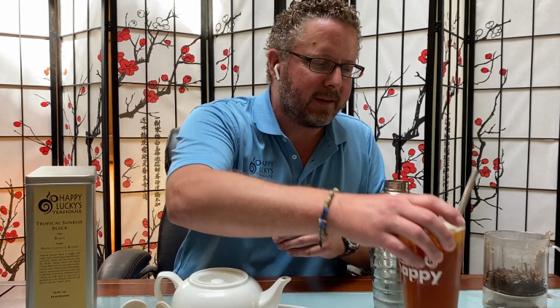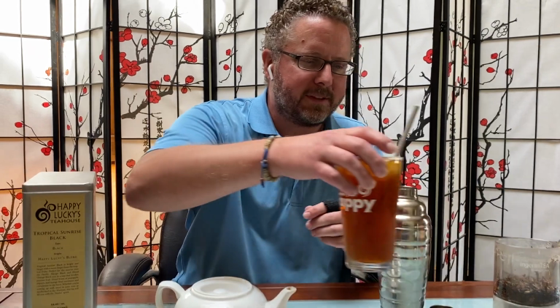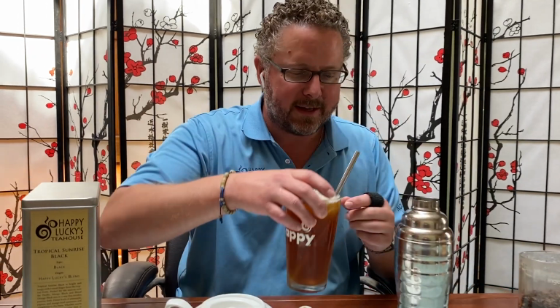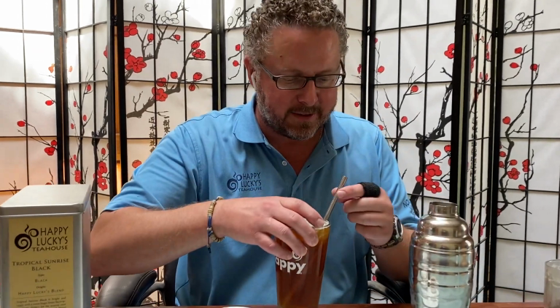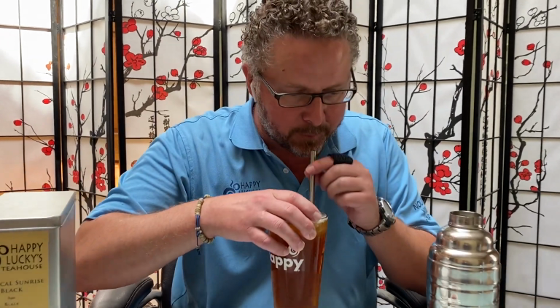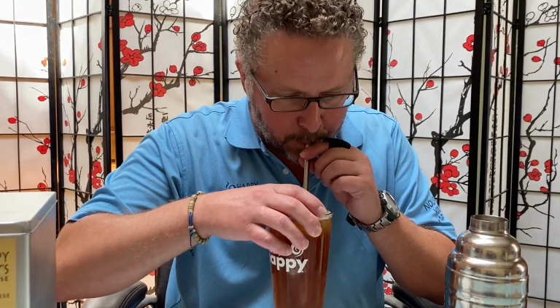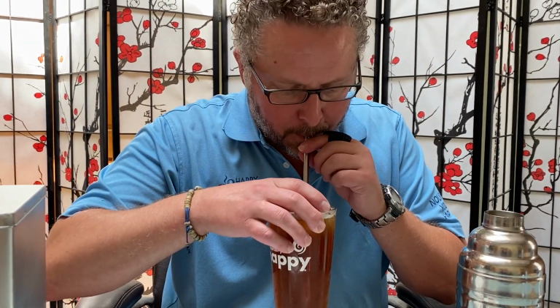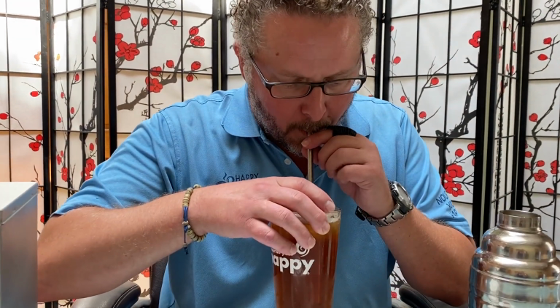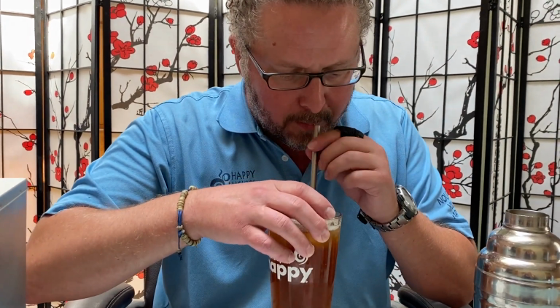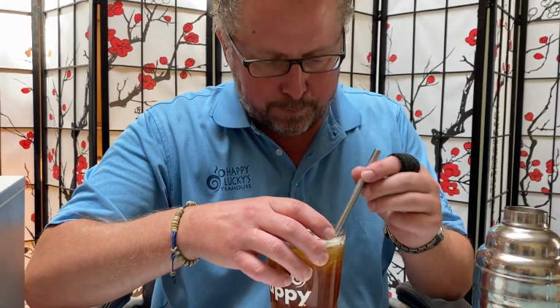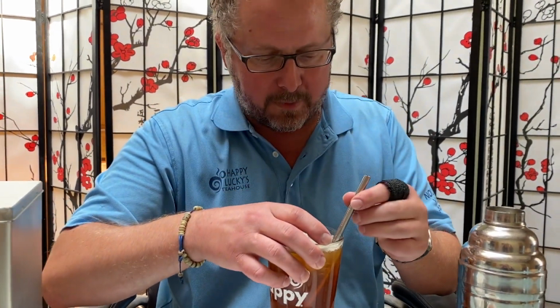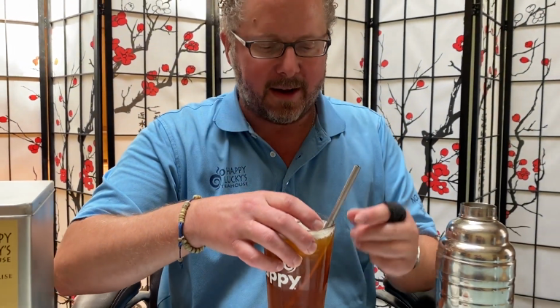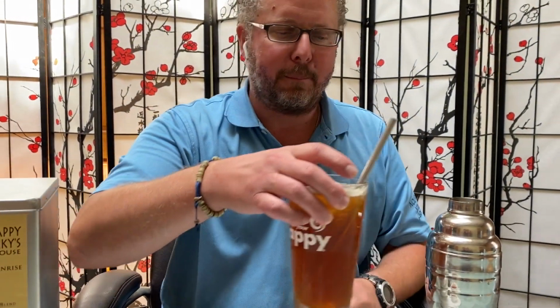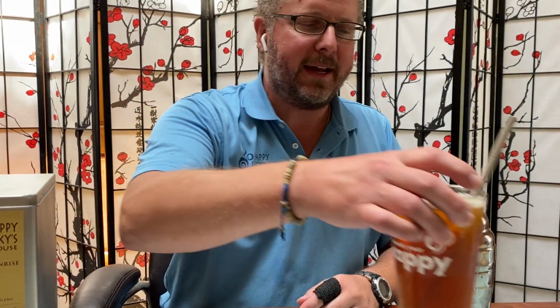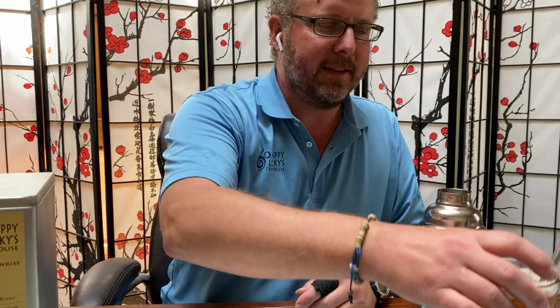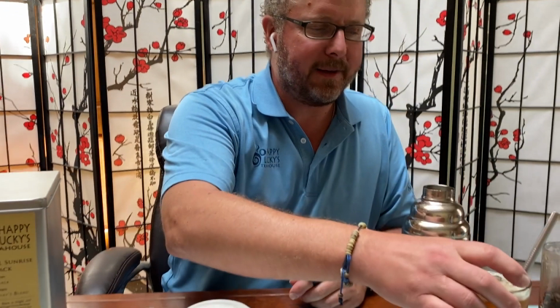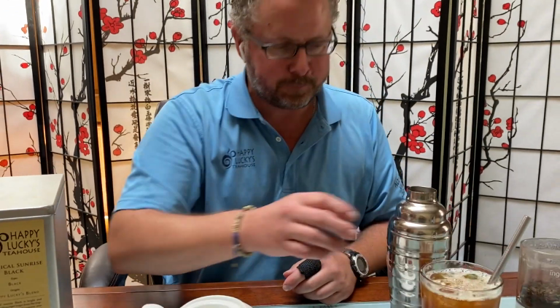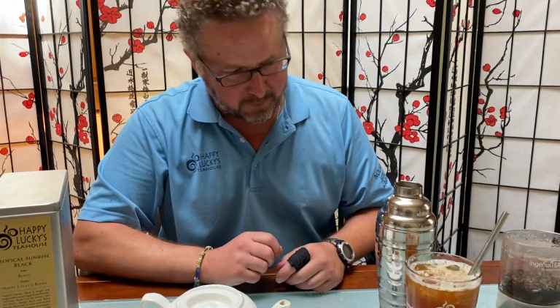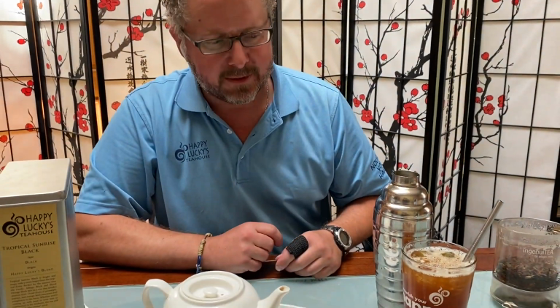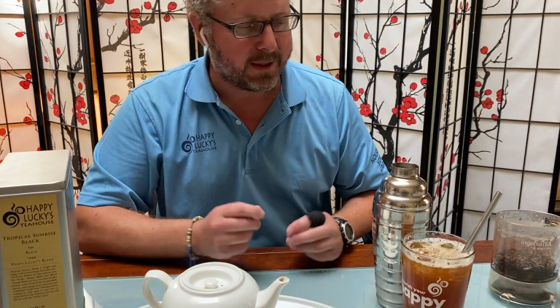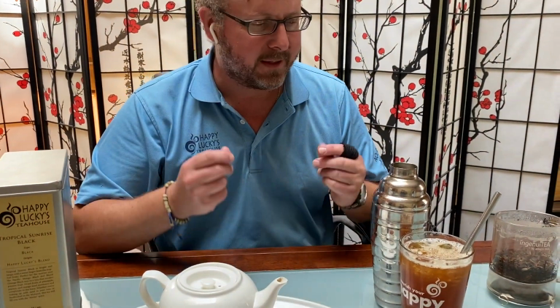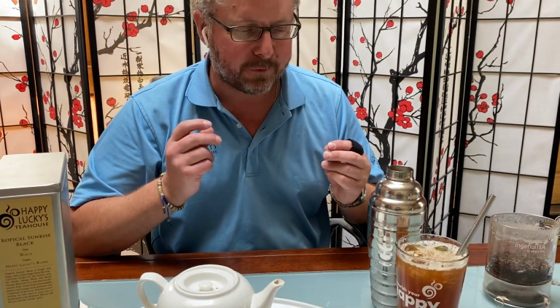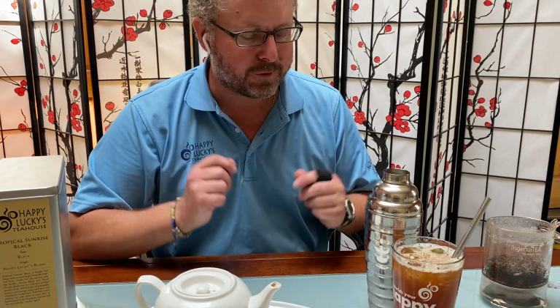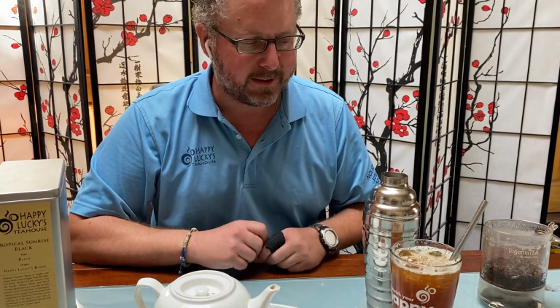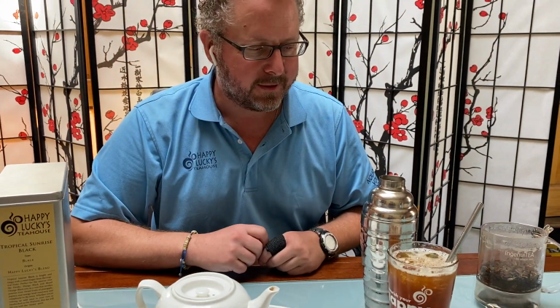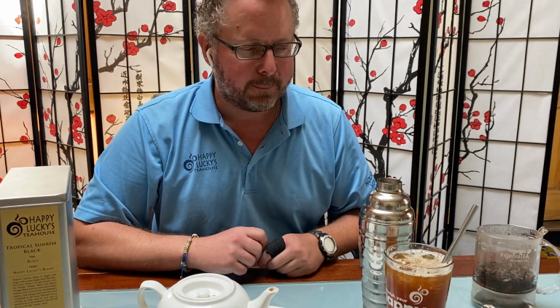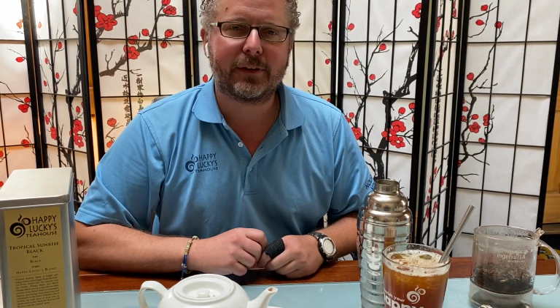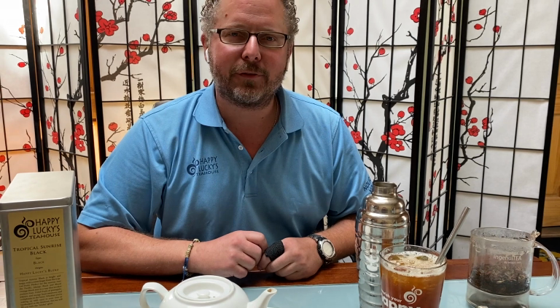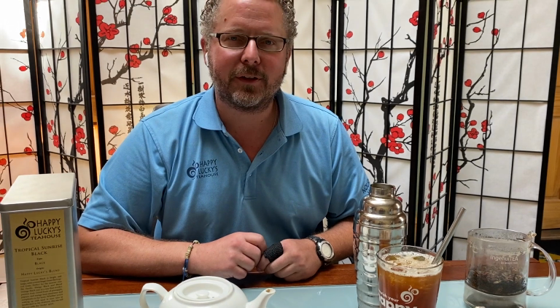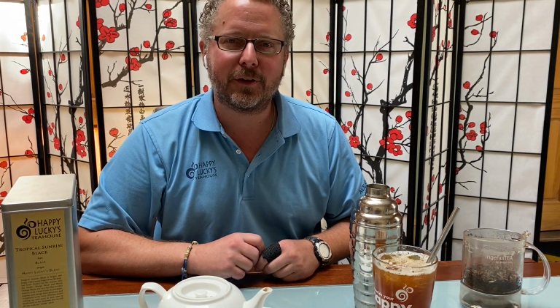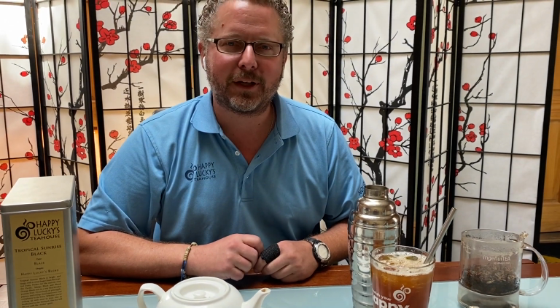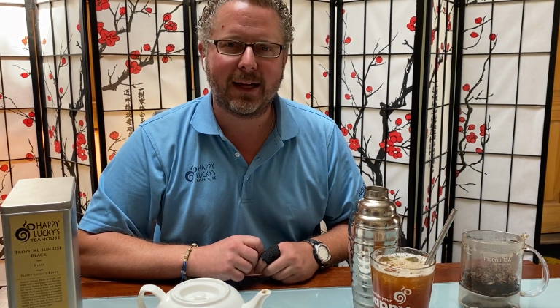Let me taste the iced tea. Bright, light, sweet — you get all the fruits right in there. Perfect tea for your summer heat wave.